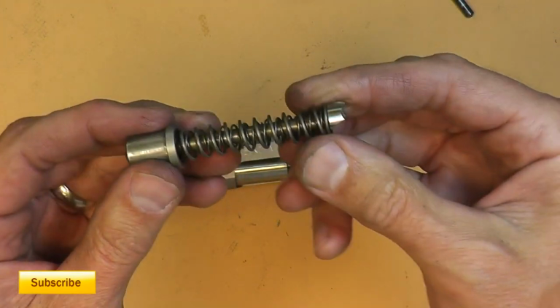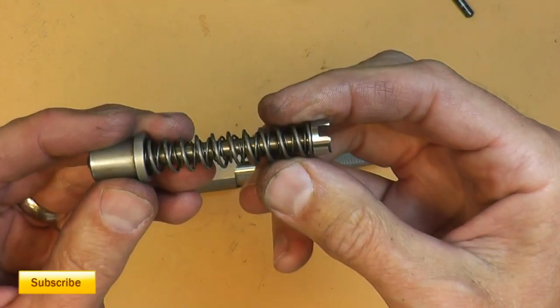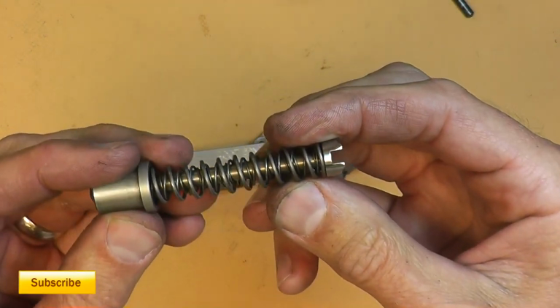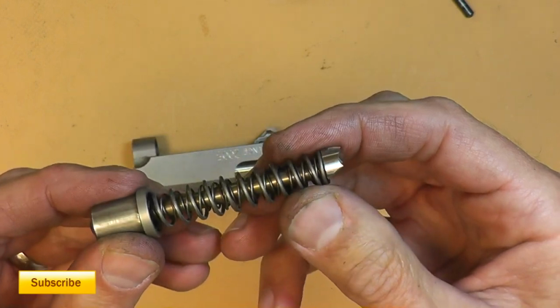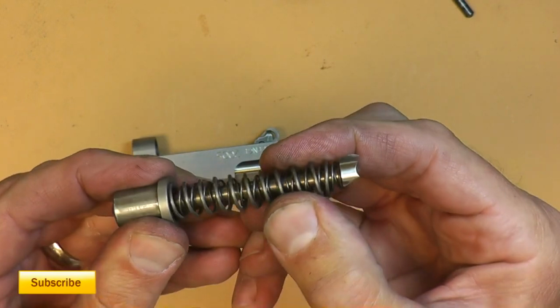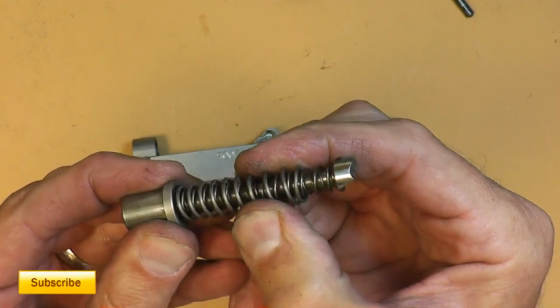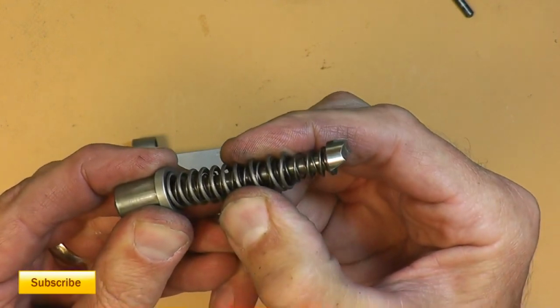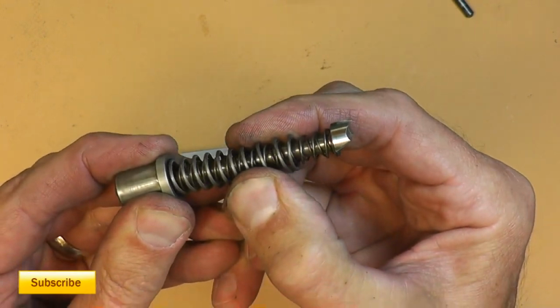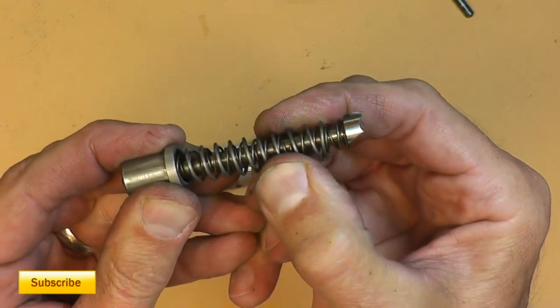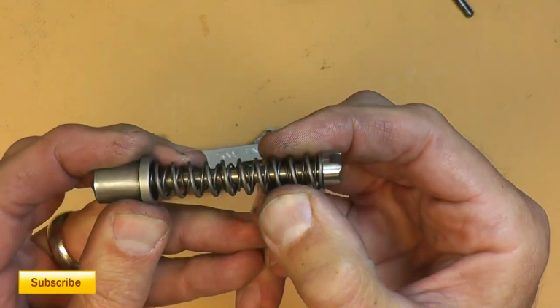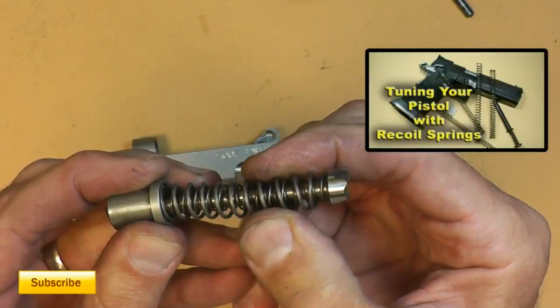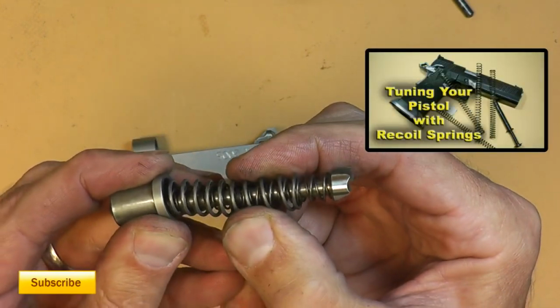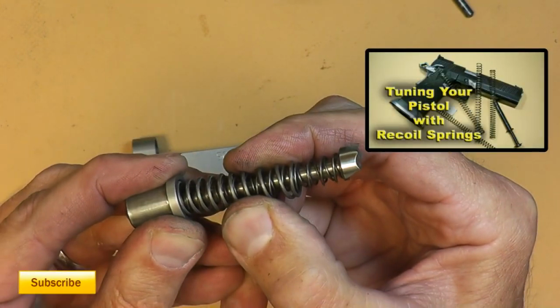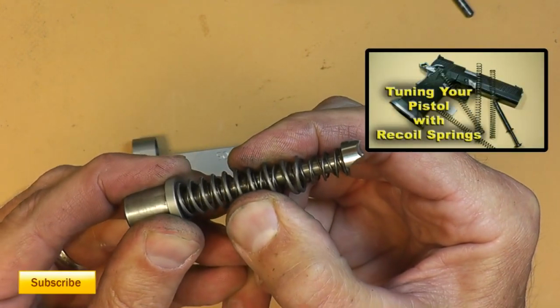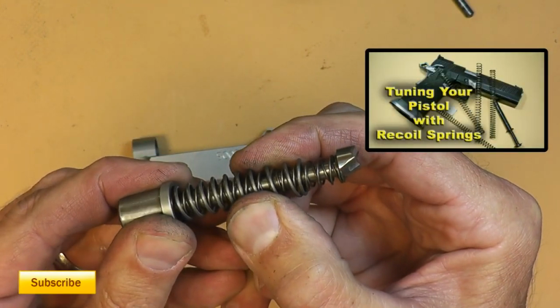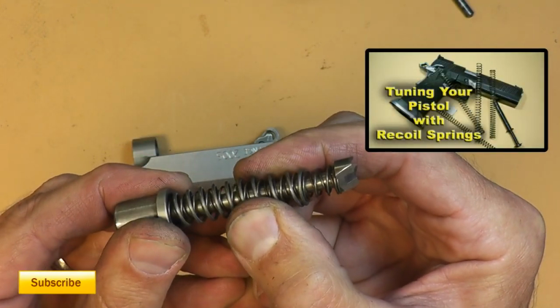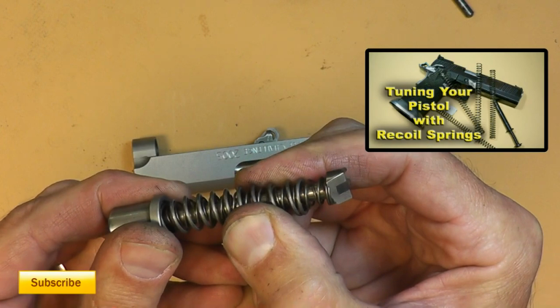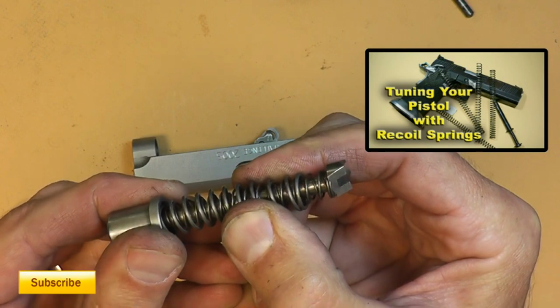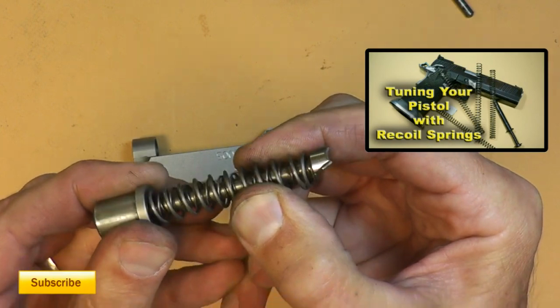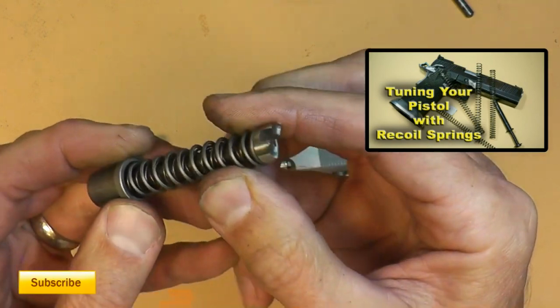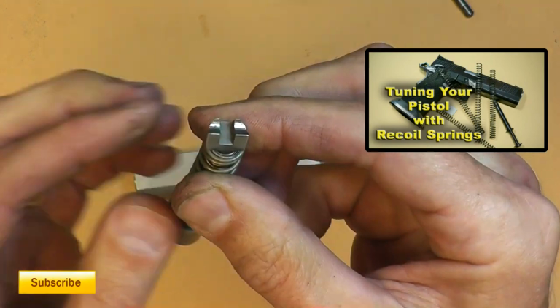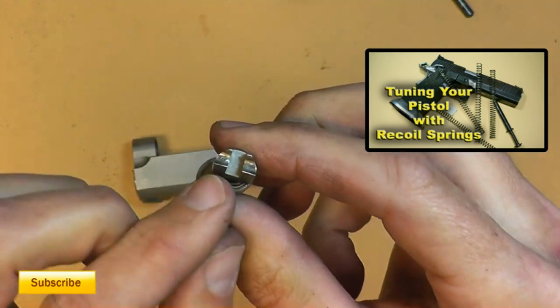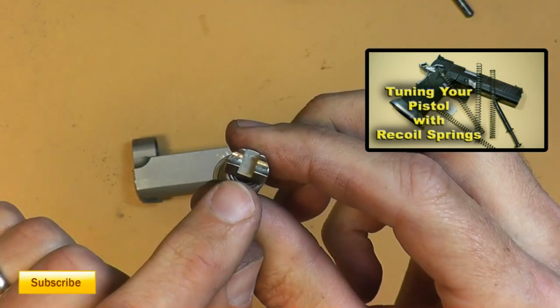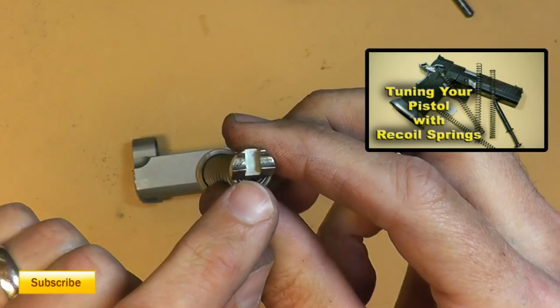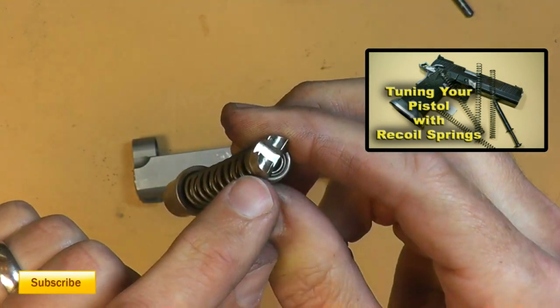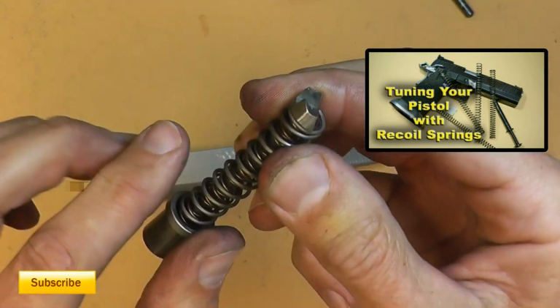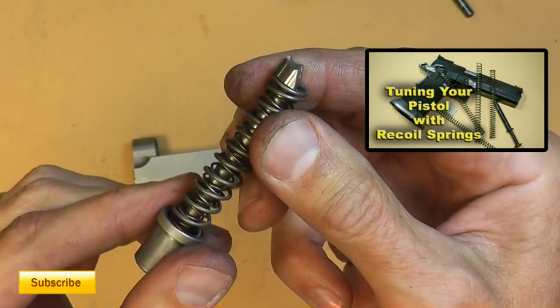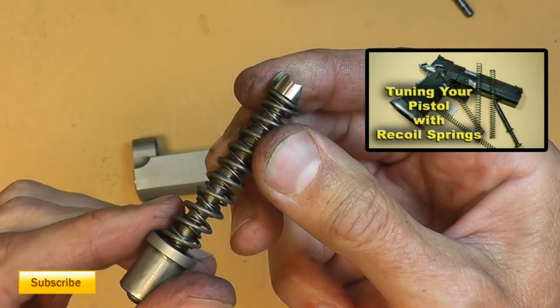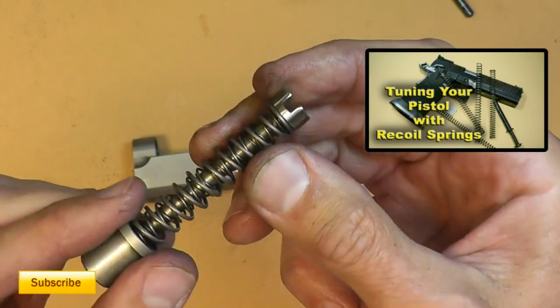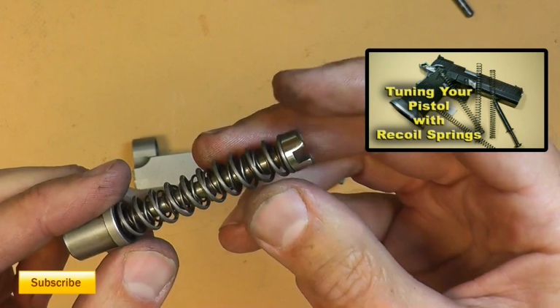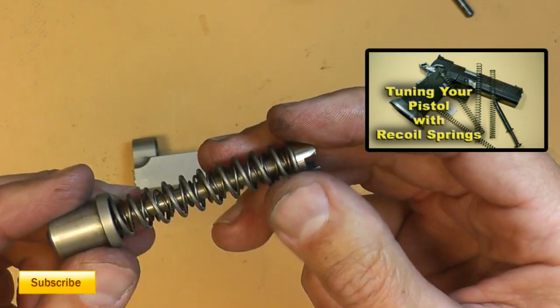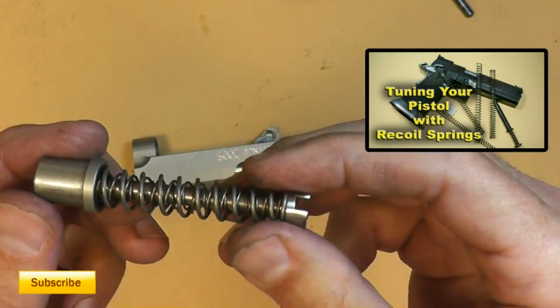Looking at the guide rod, there are at least three springs in there — a big one, a medium, and a small one that I can see. It looks like that end would wear down pretty fast upon shooting.